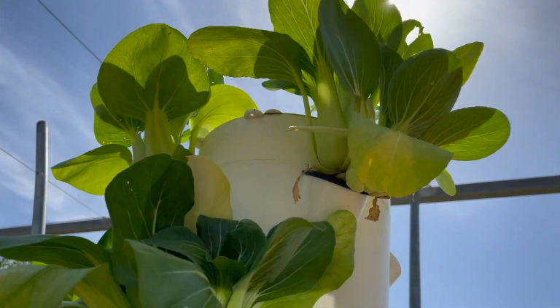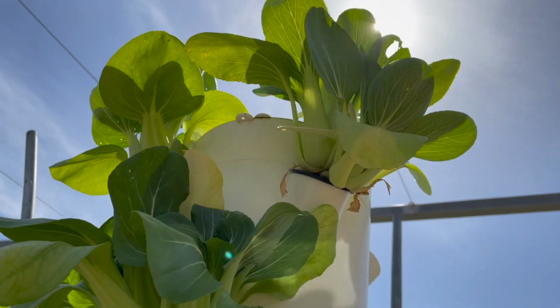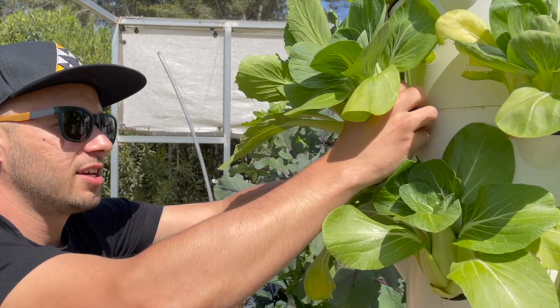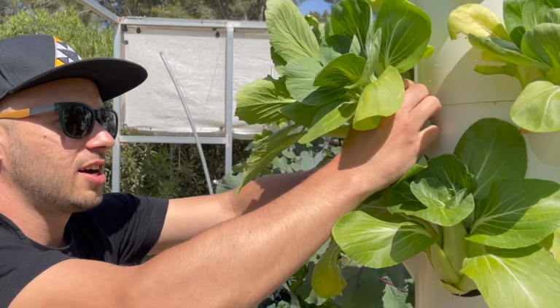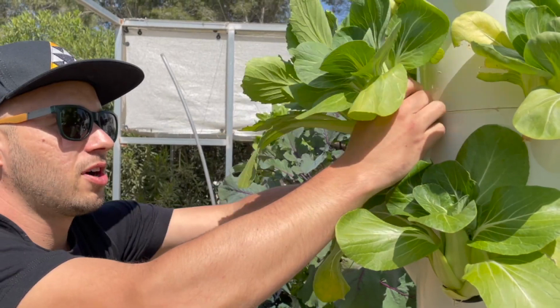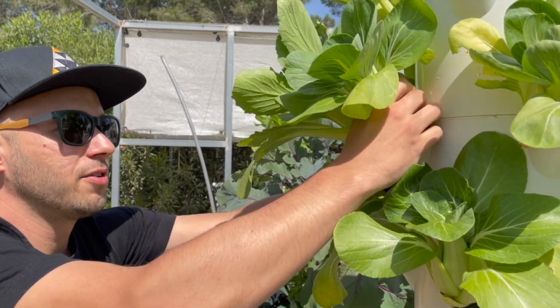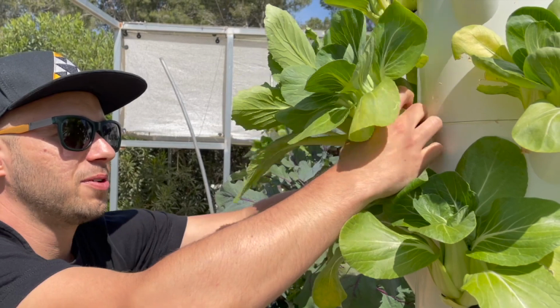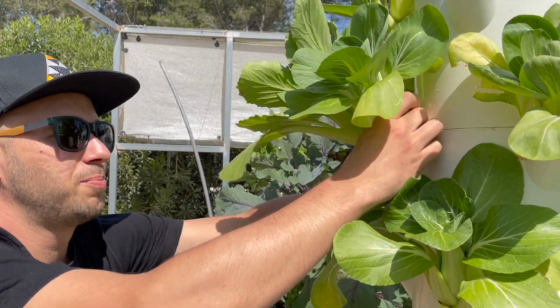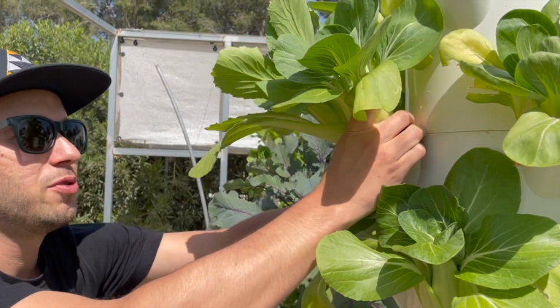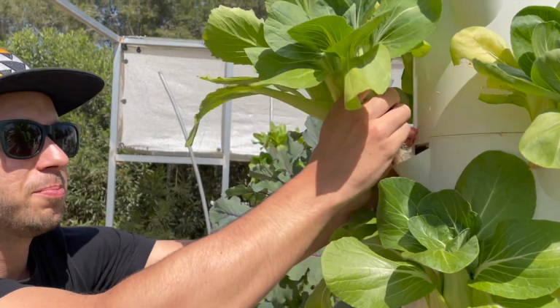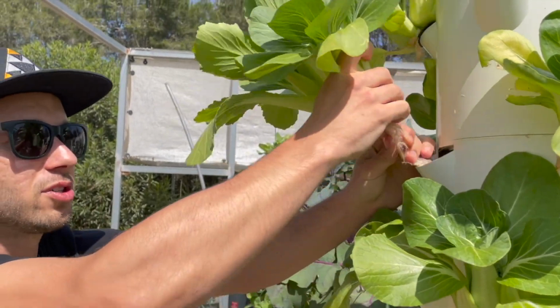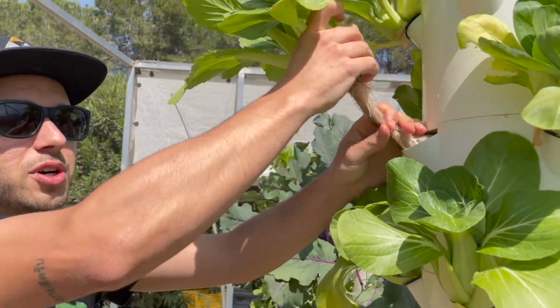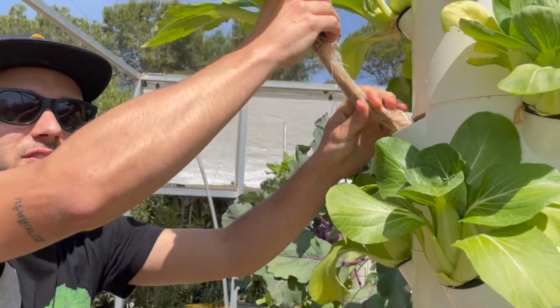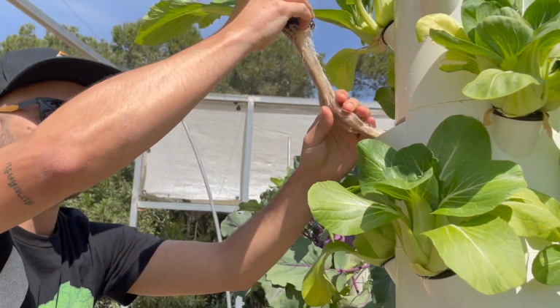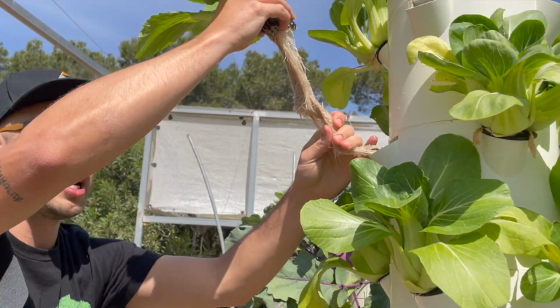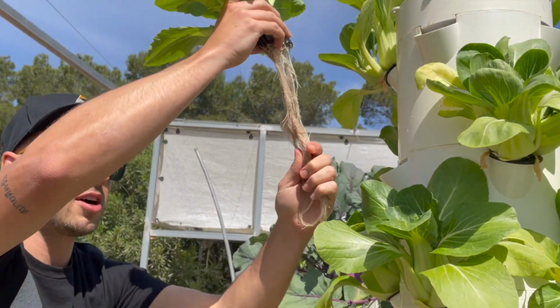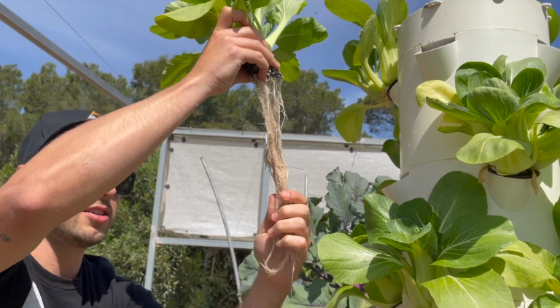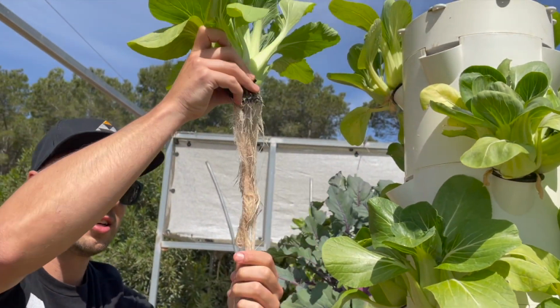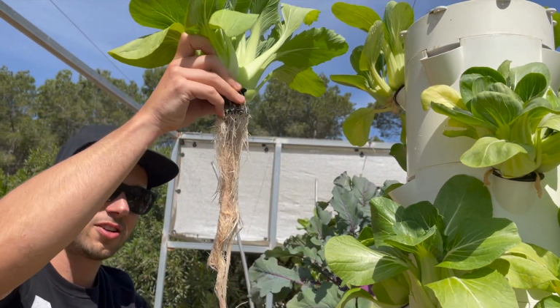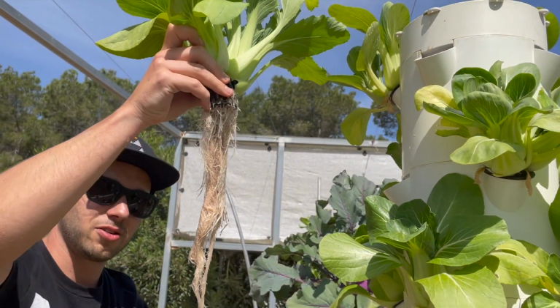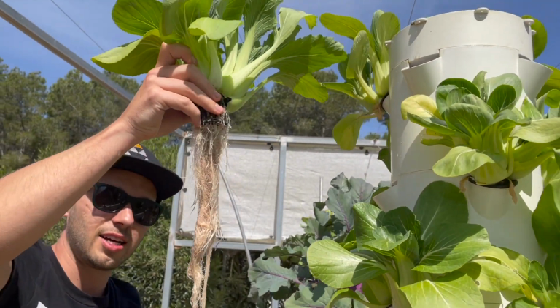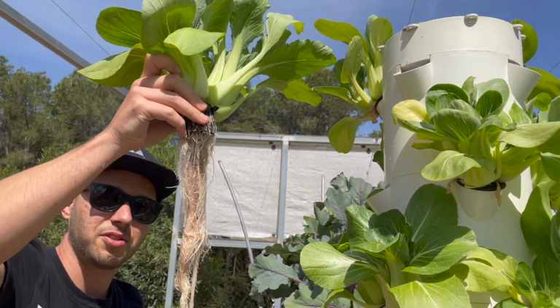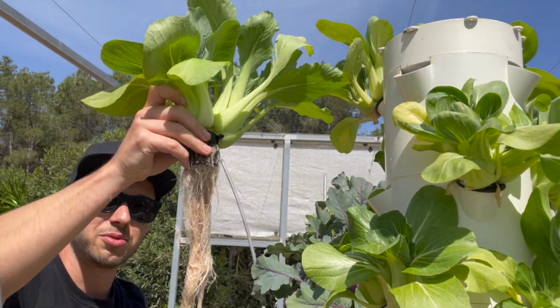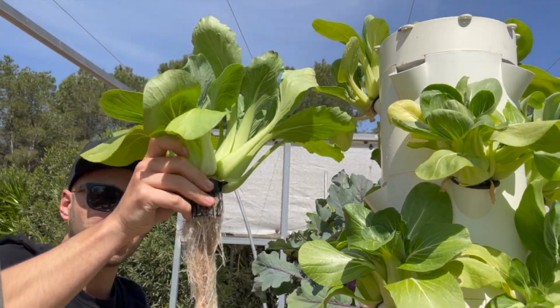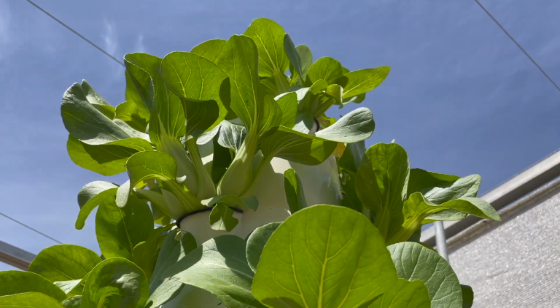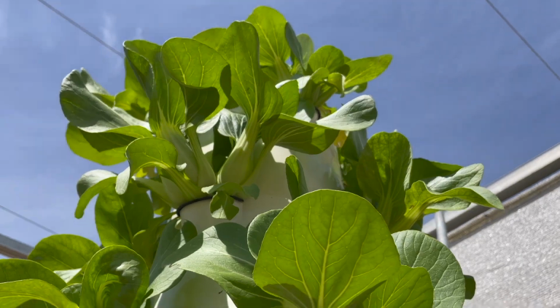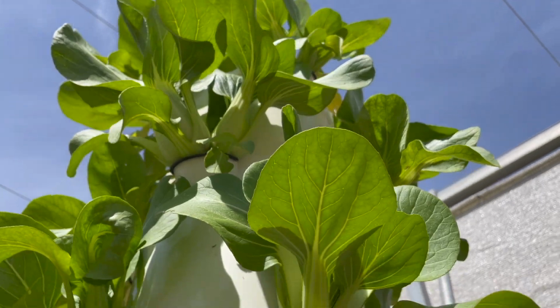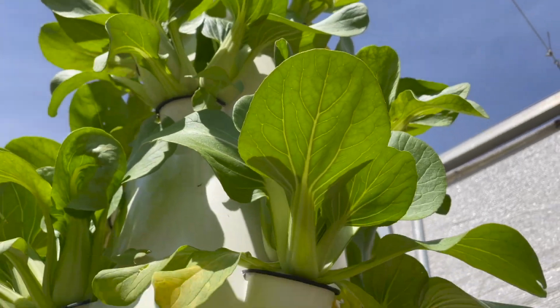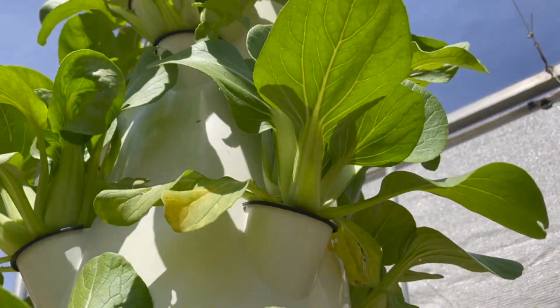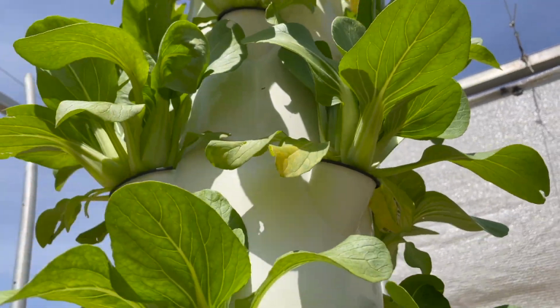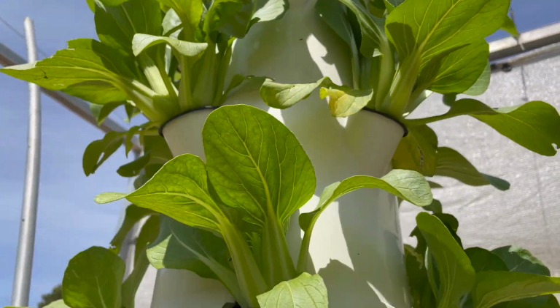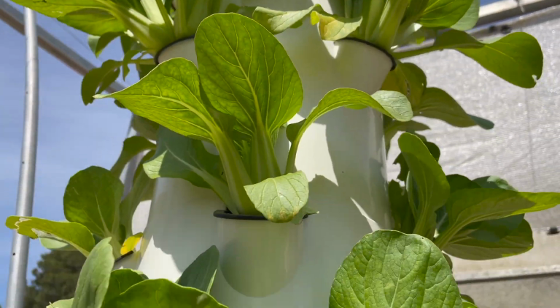Now we're going to harvest some beautiful bok choy from the tower garden. Look at those nice healthy roots. Let's go make a stir fry with this.